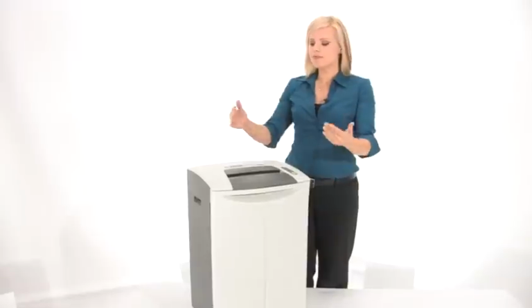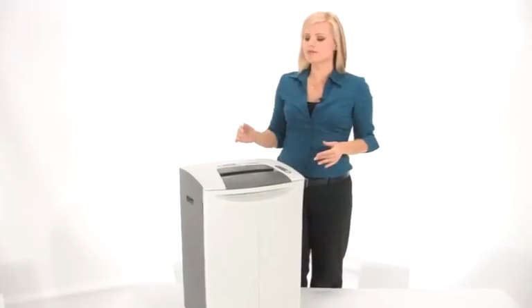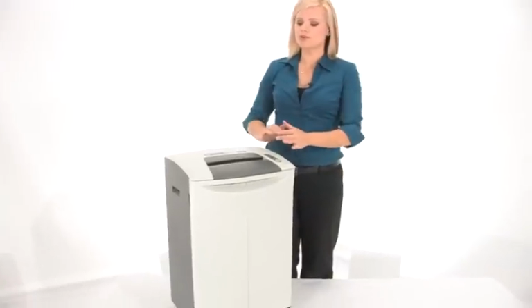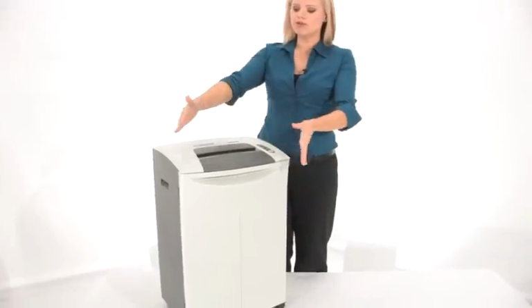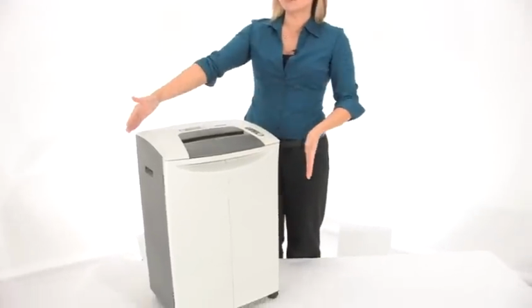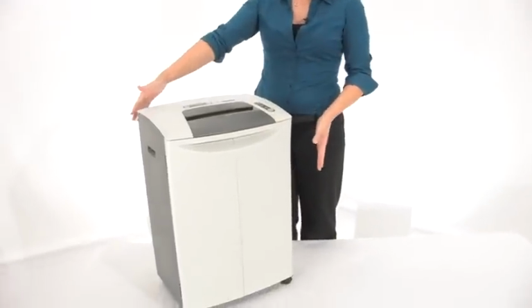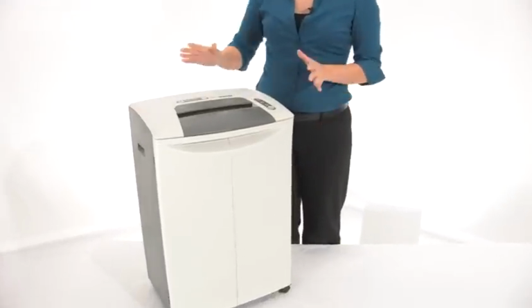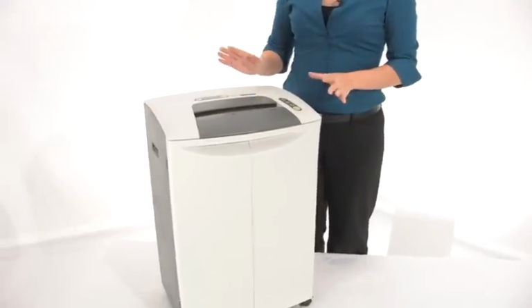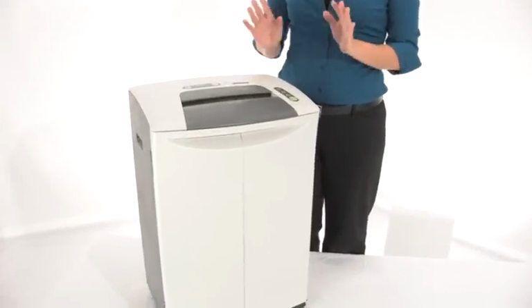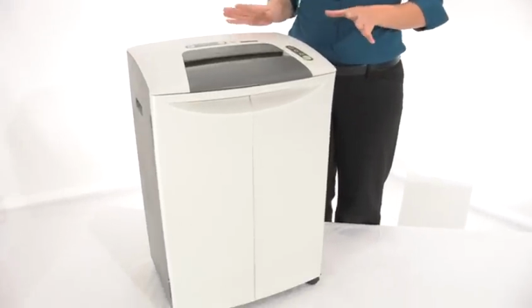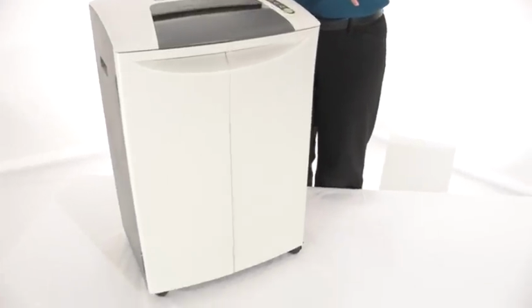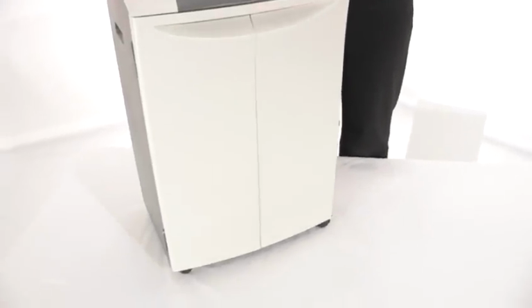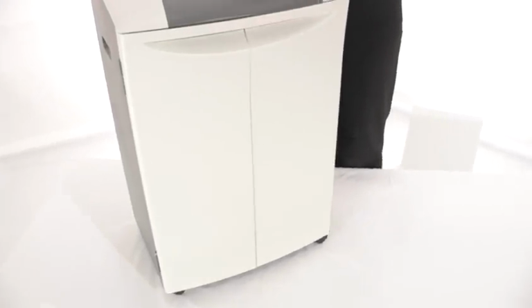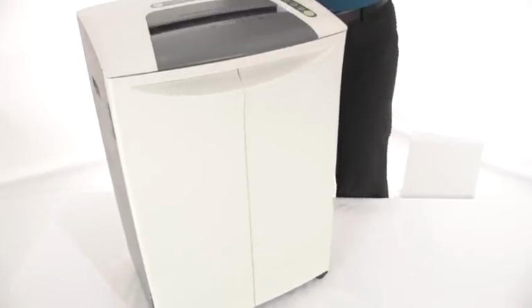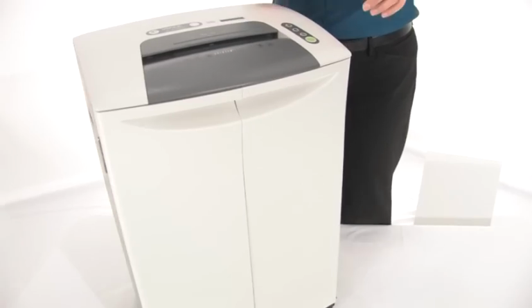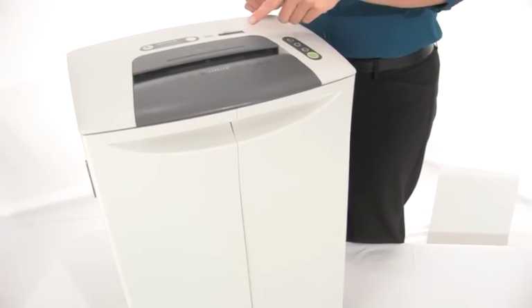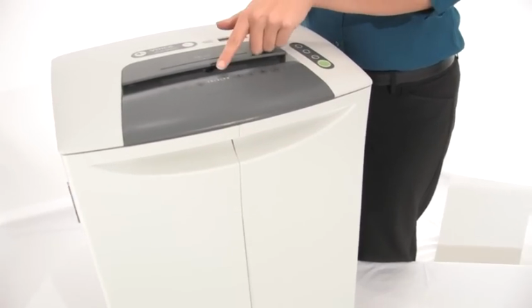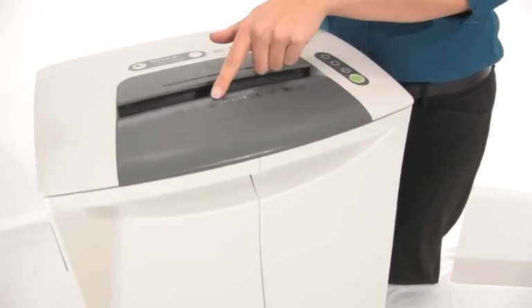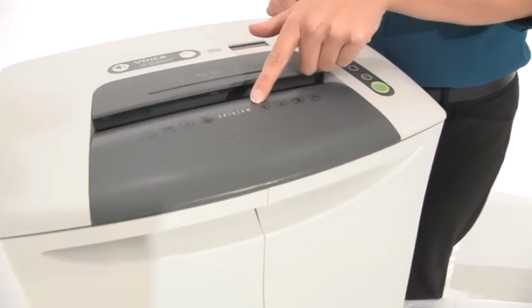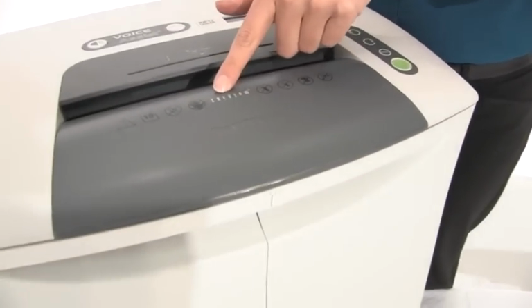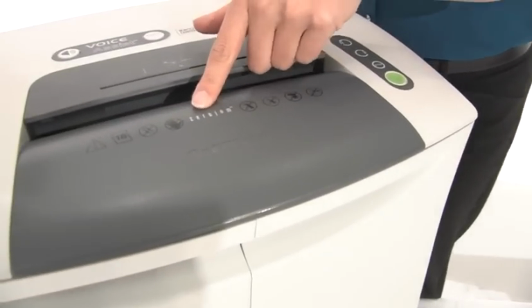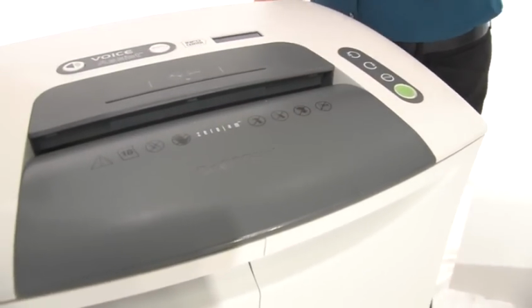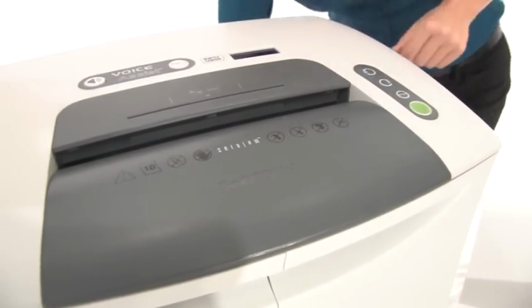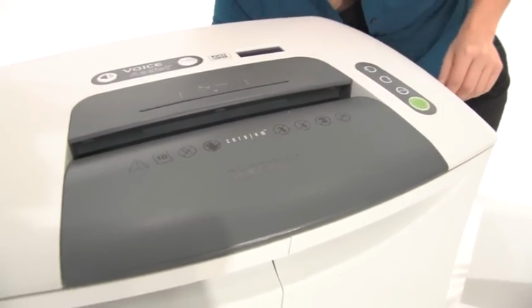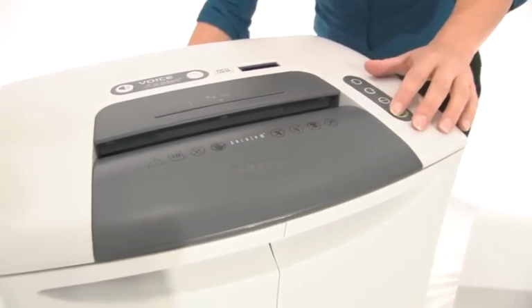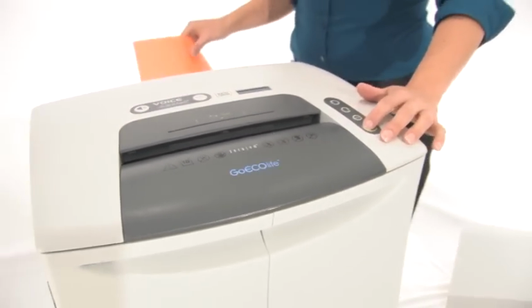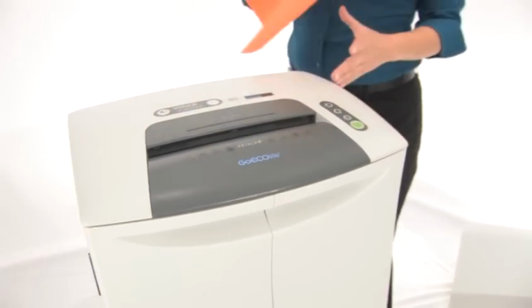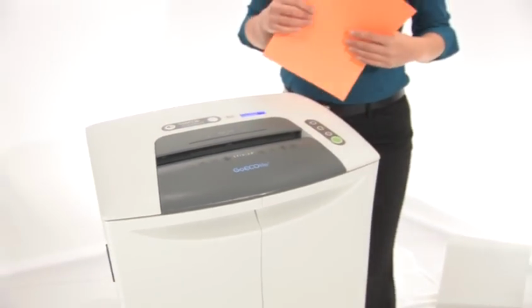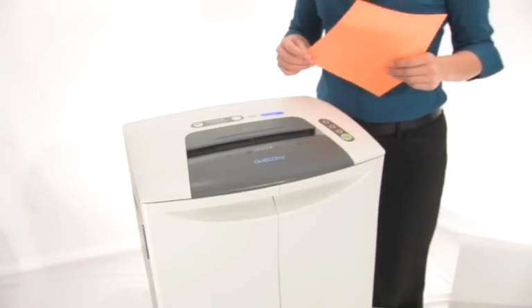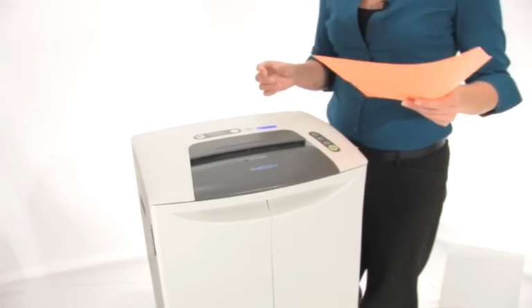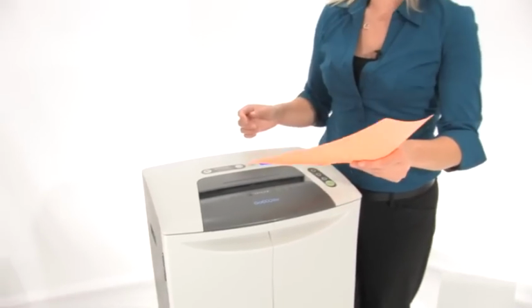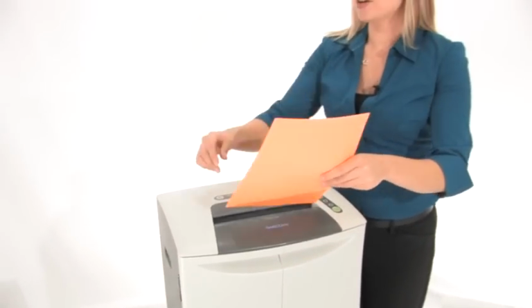Come in close, I'm going to show you its beautiful design. It's going to look great in any office and it does have zero jam technology. Have a look right here. Now as we shred I'm going to show you a great feature of this shredder.